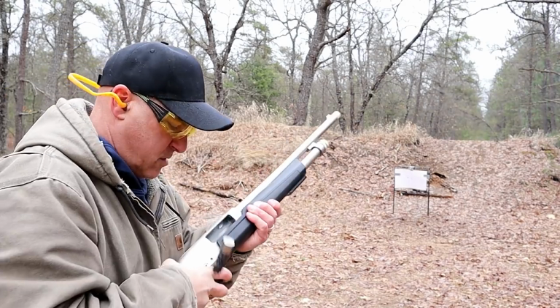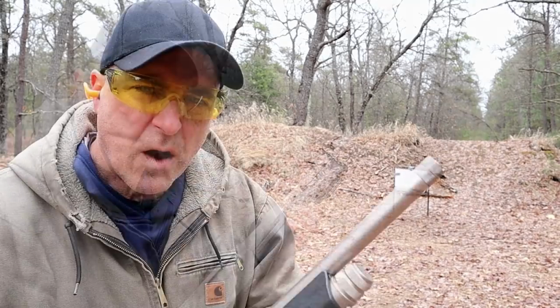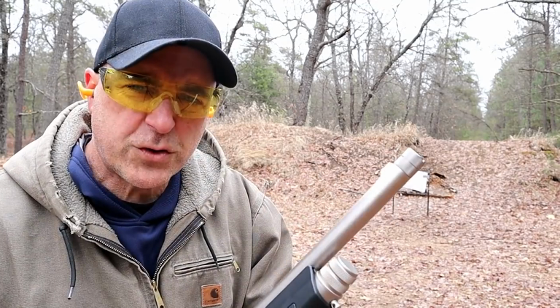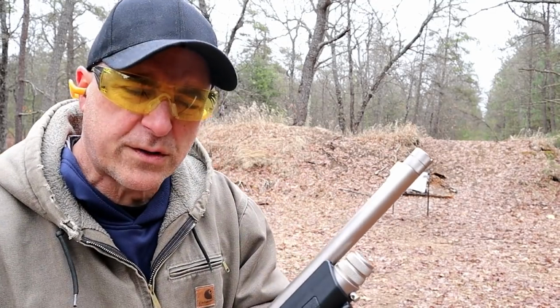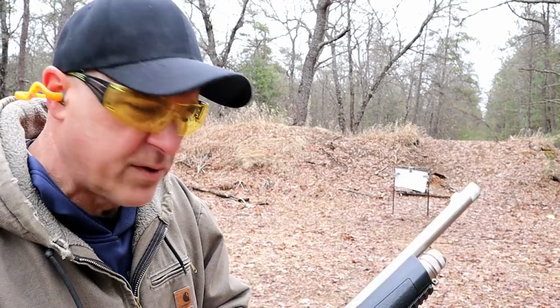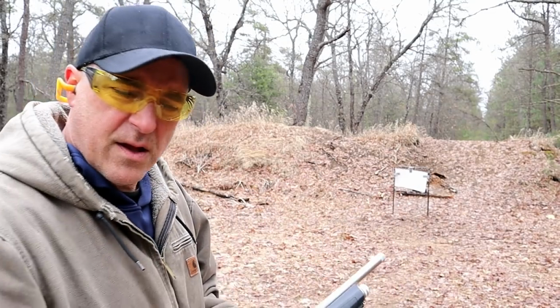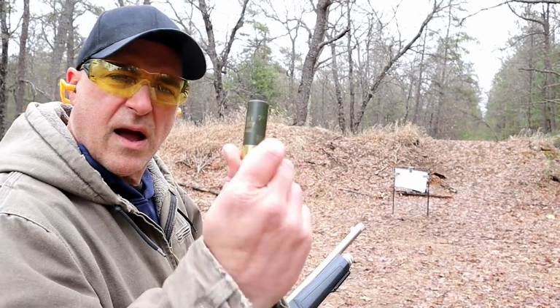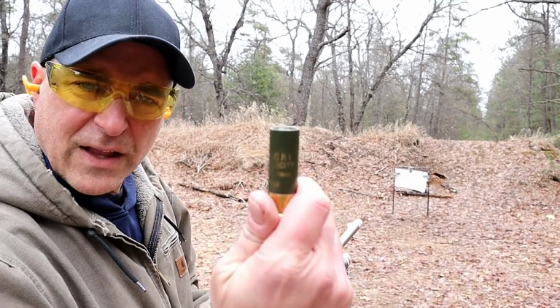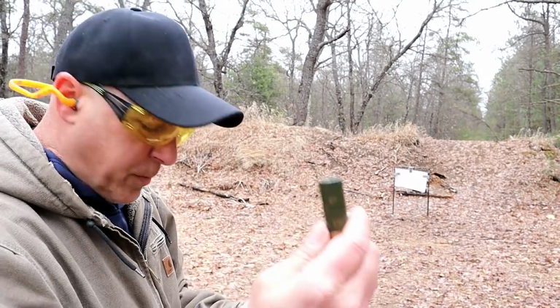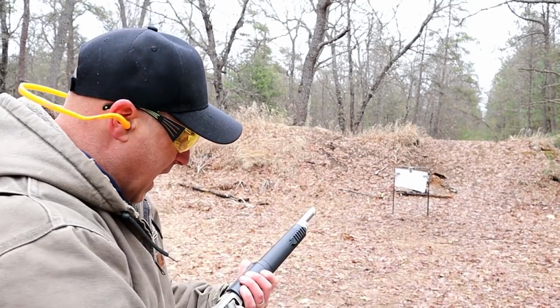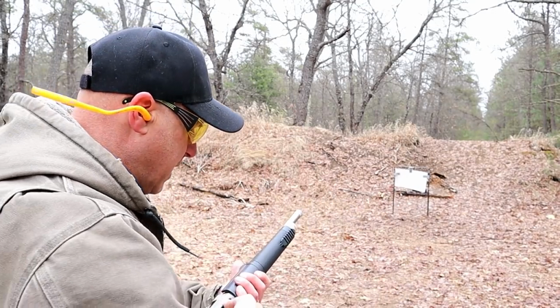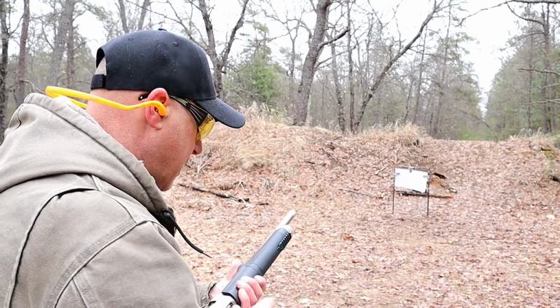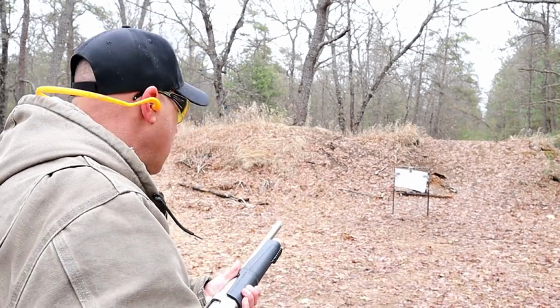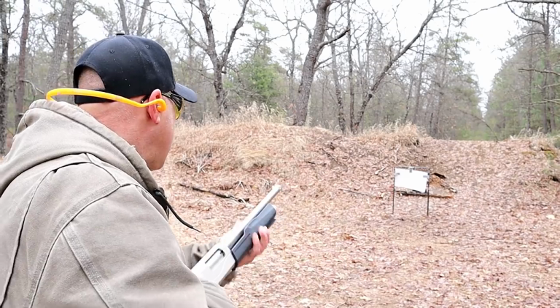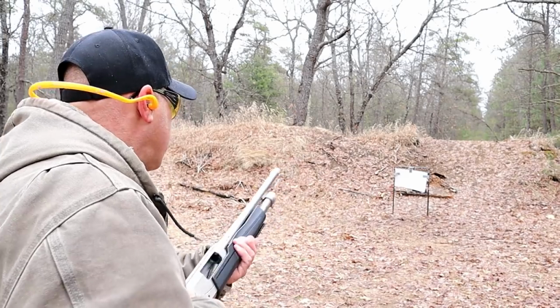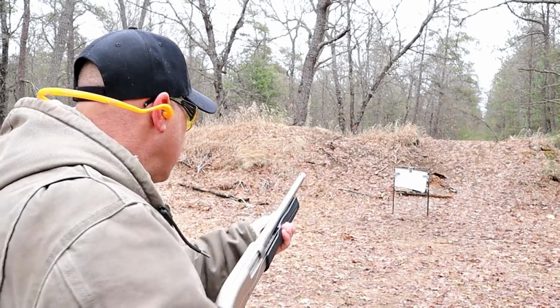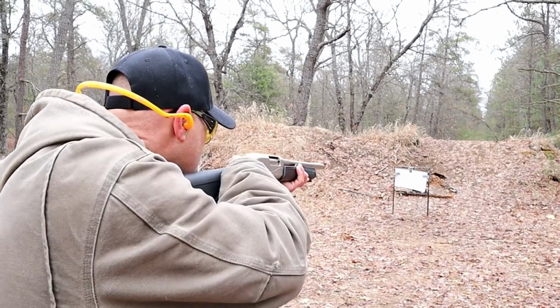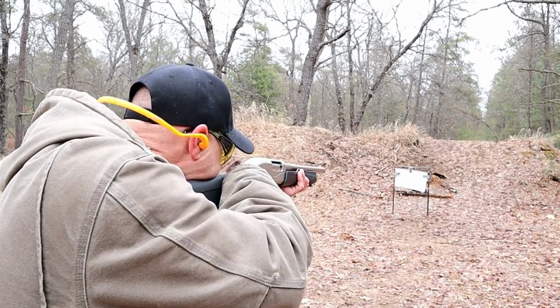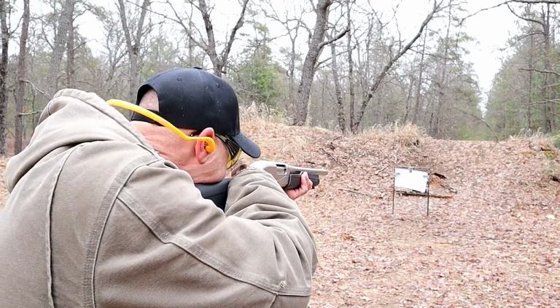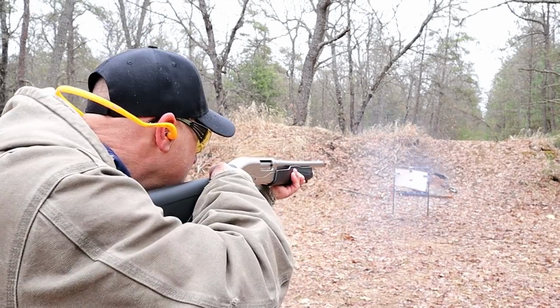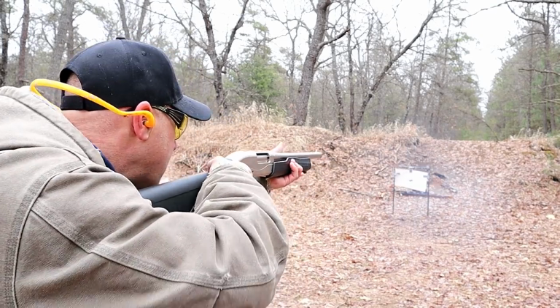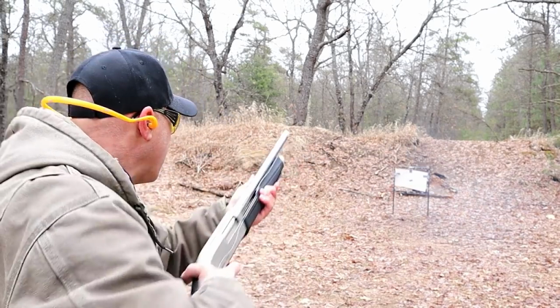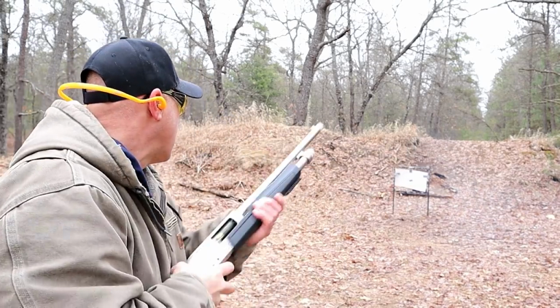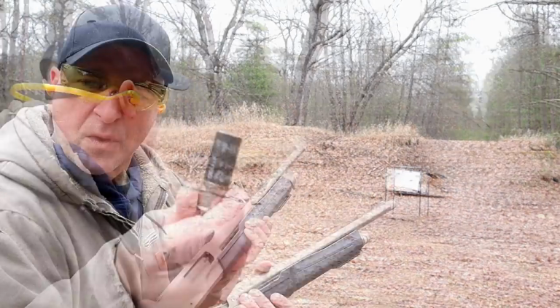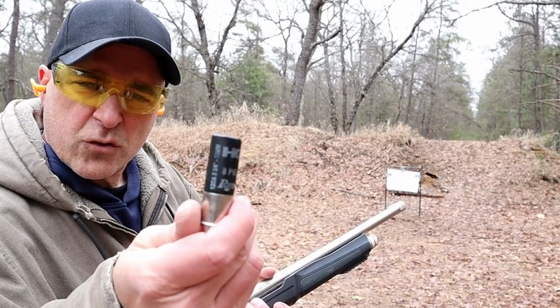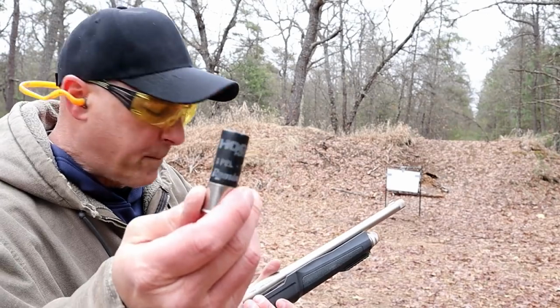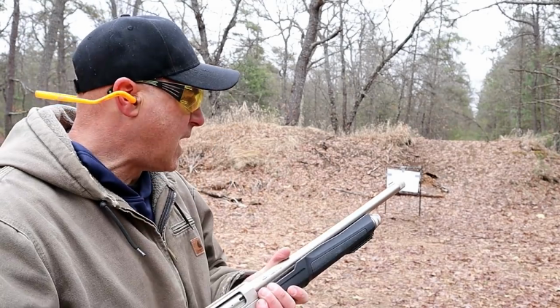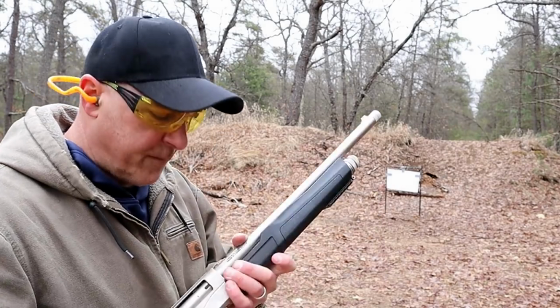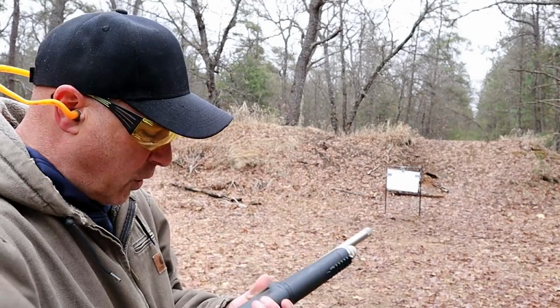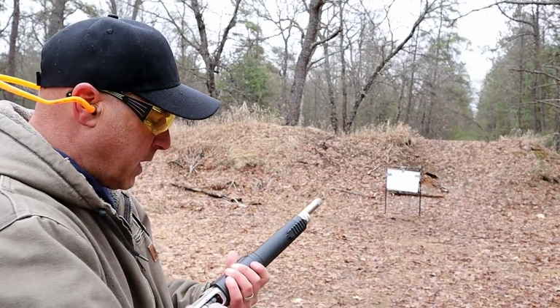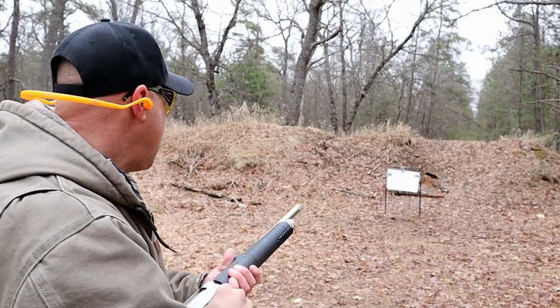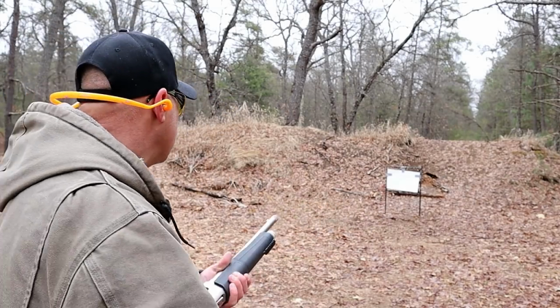Full choke installed, high-velocity birdshot, eight yards. Triple-out buckshot, full choke, eight yards.